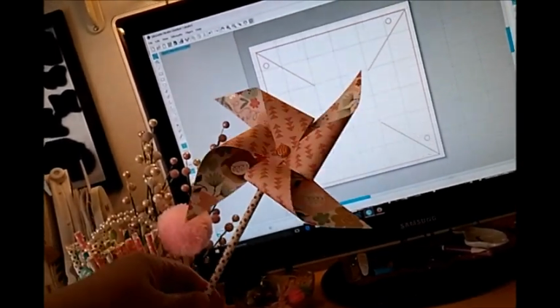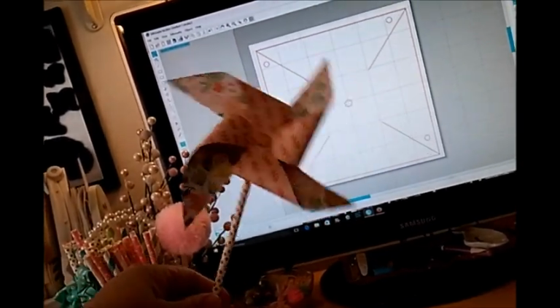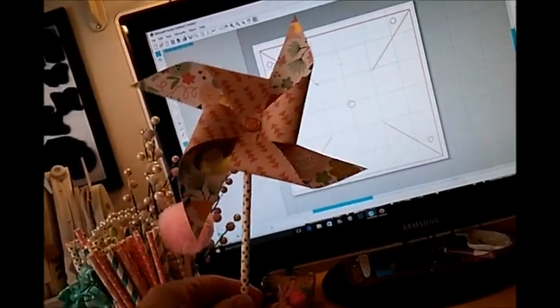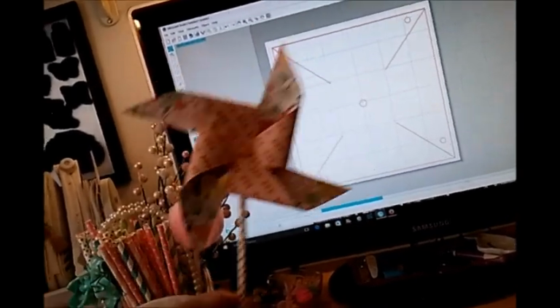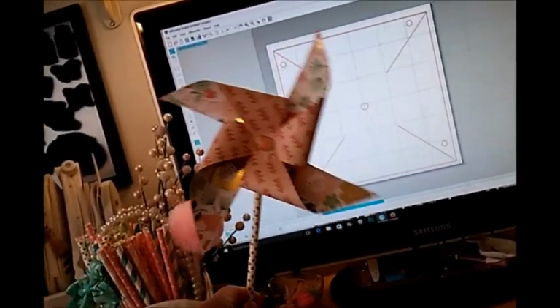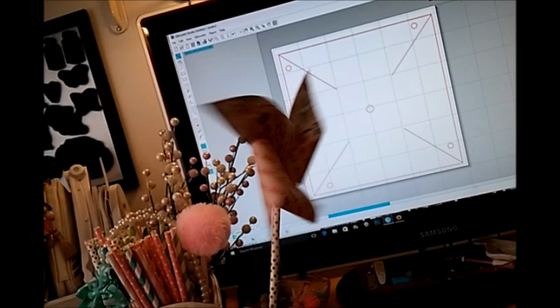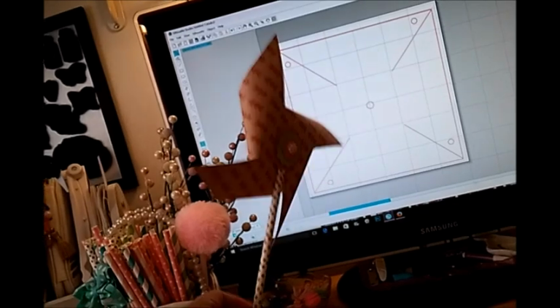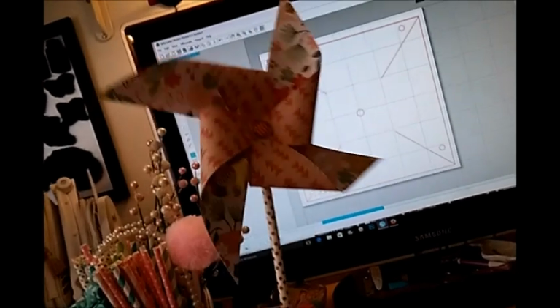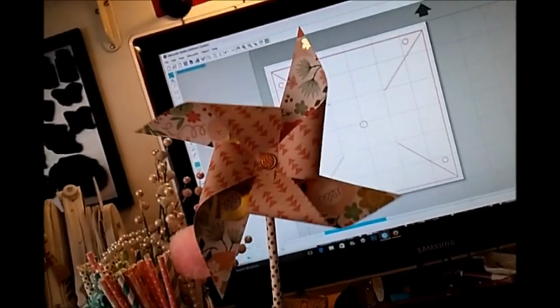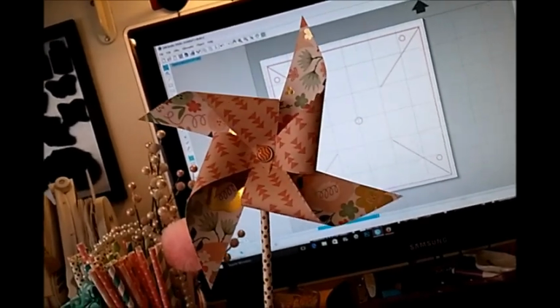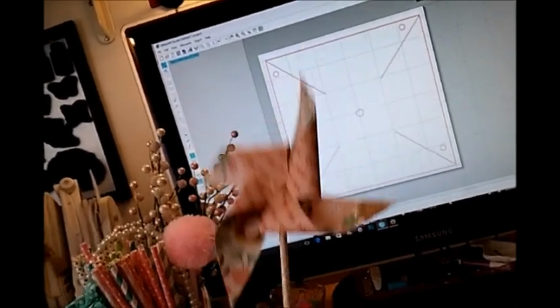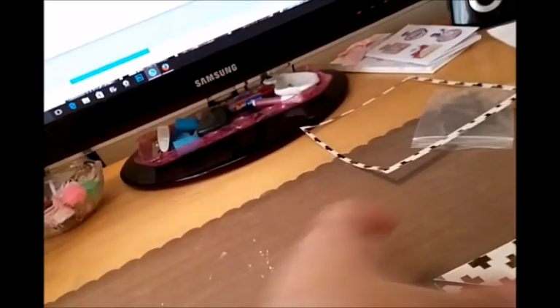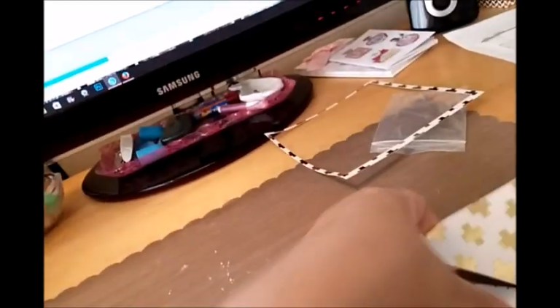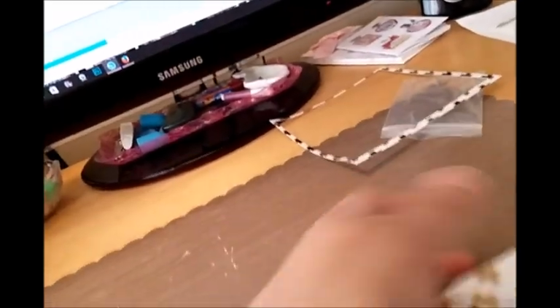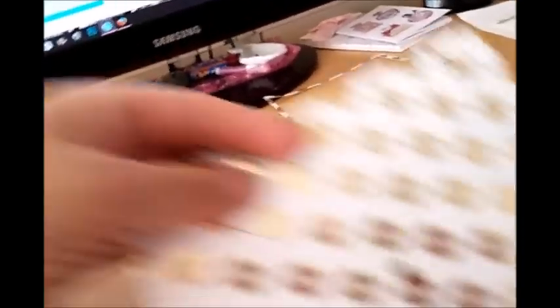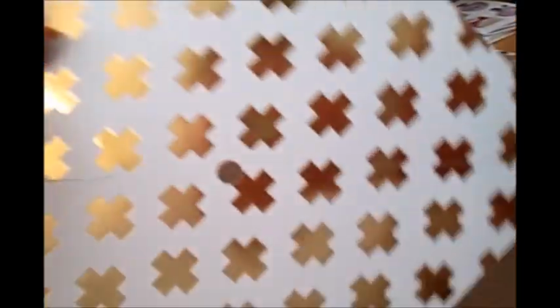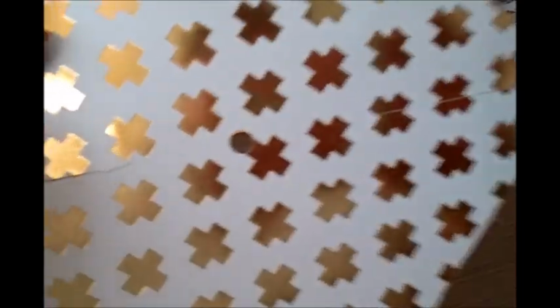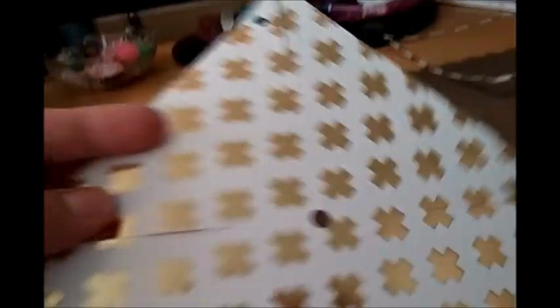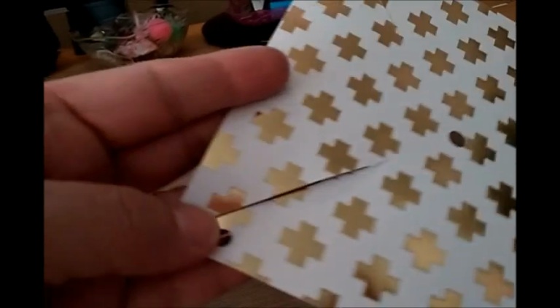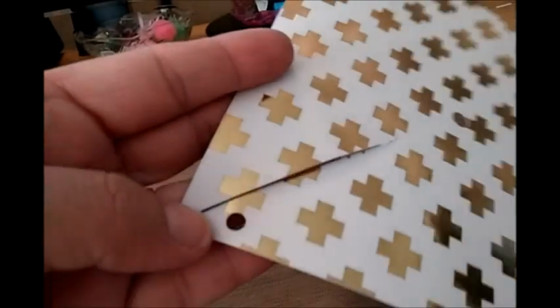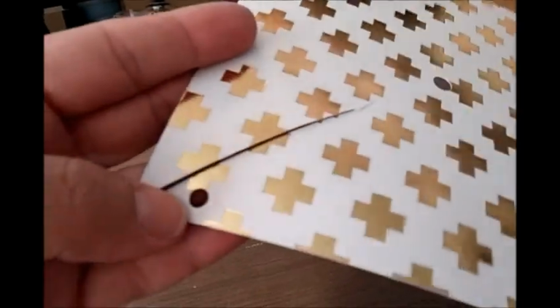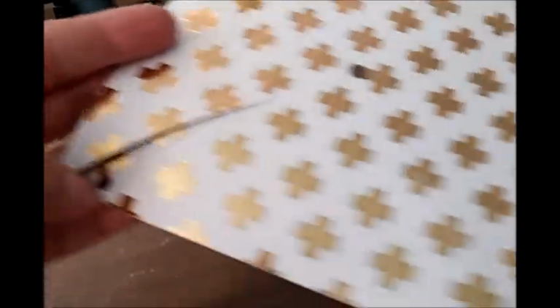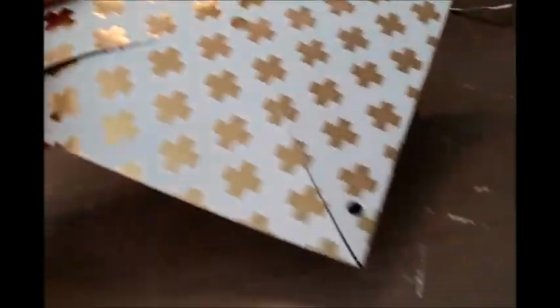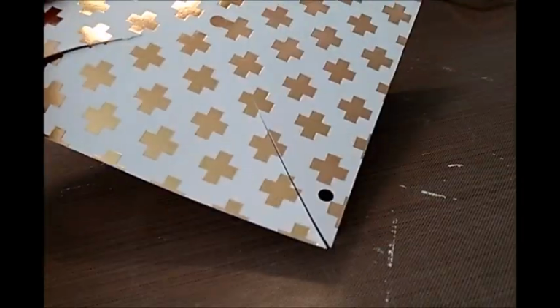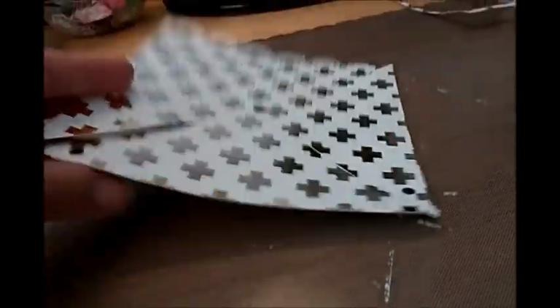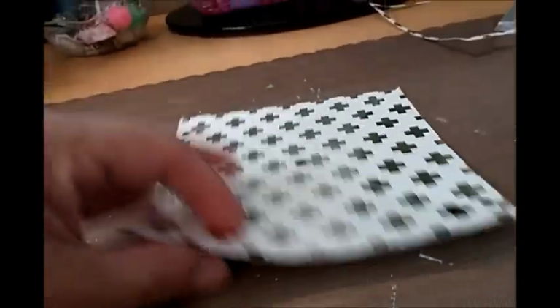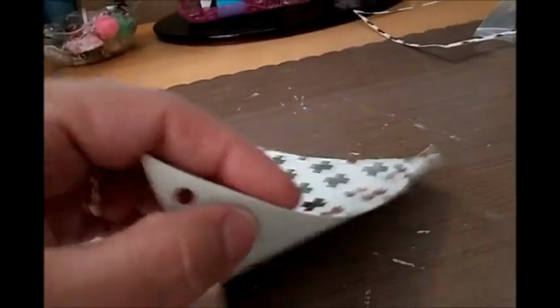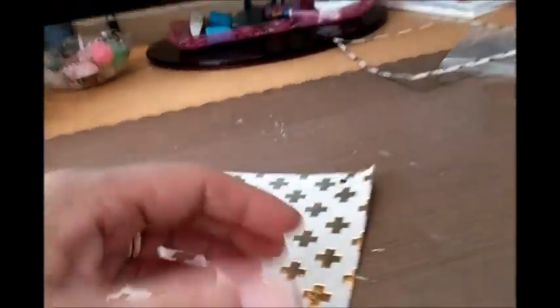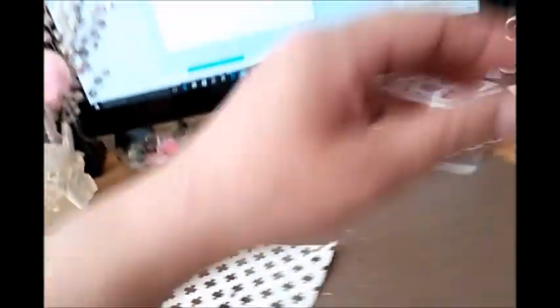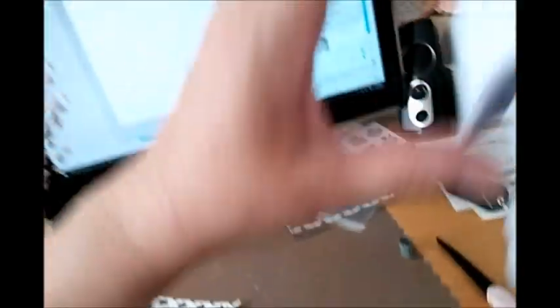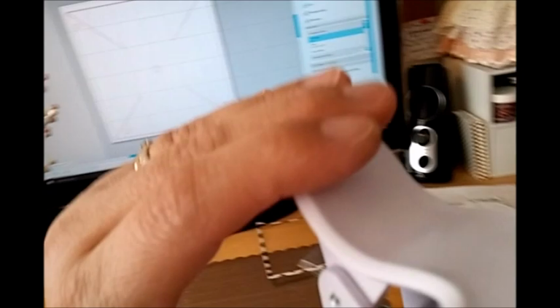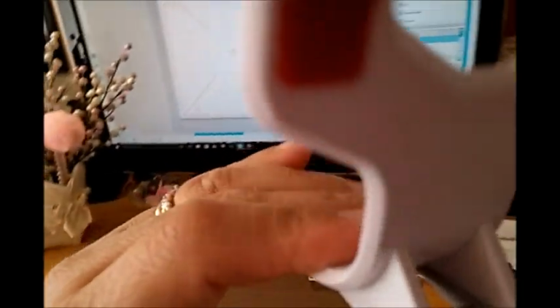You can definitely make them smaller — I just wanted to make a normal size. The file gives you holes: one in the middle and then one on each corner.